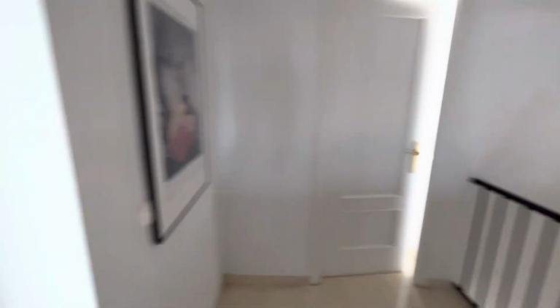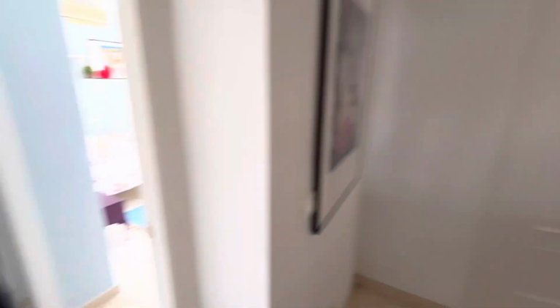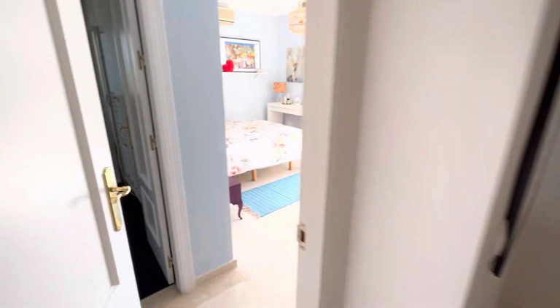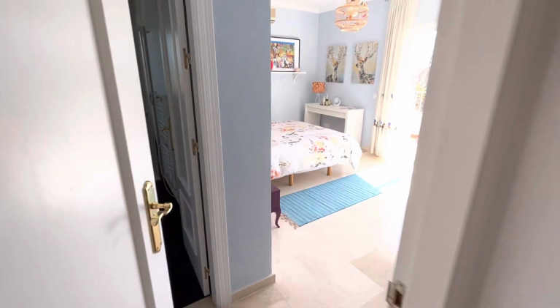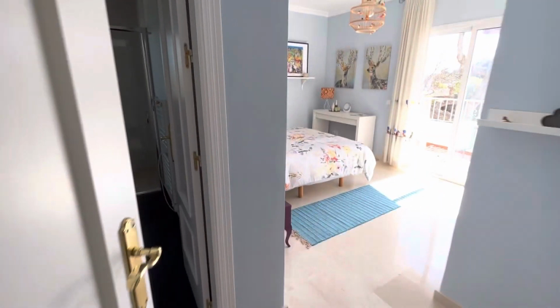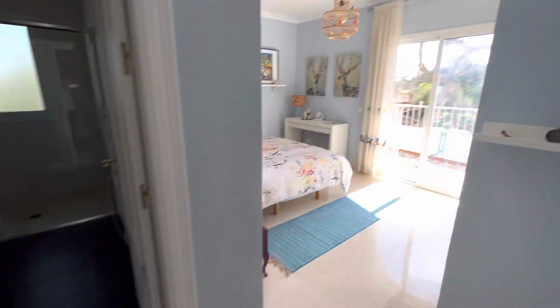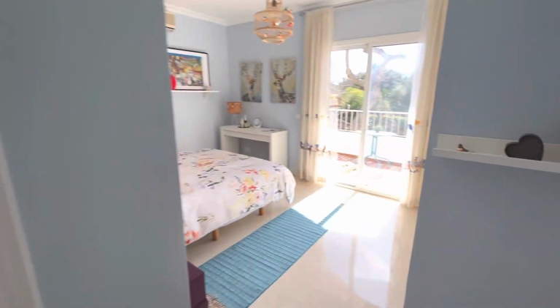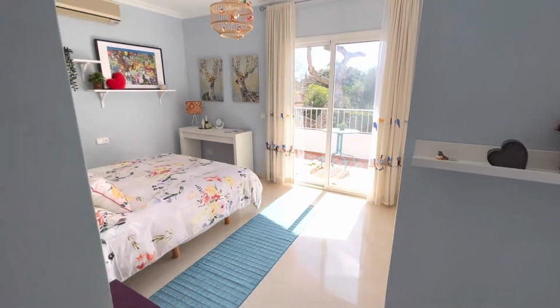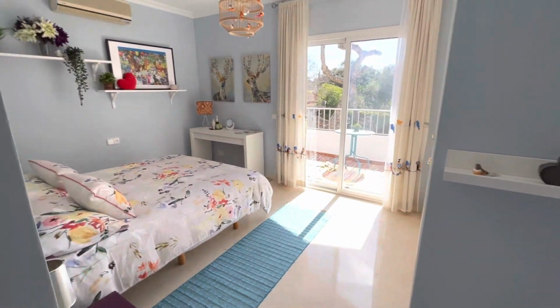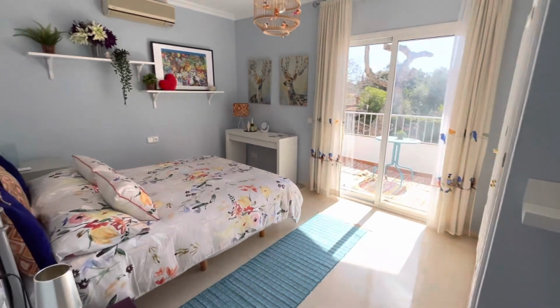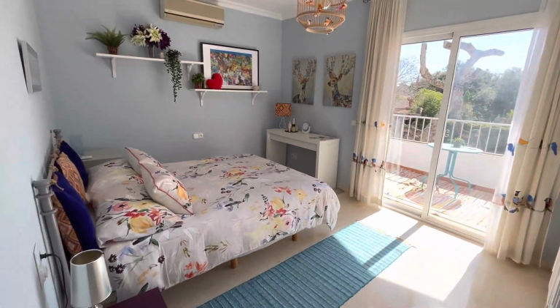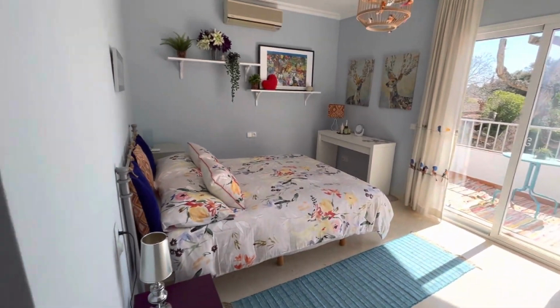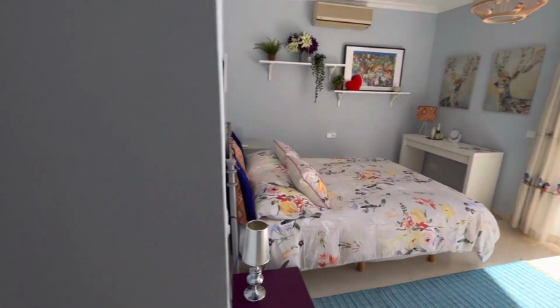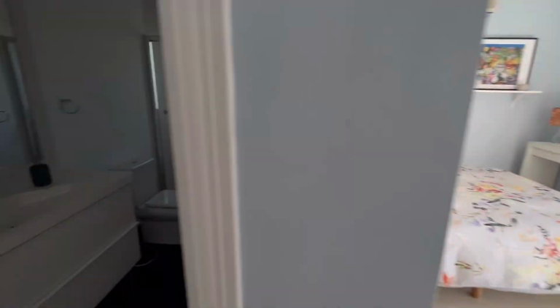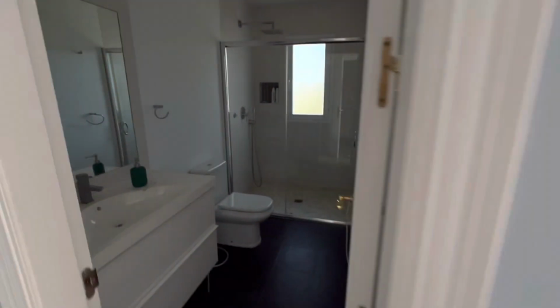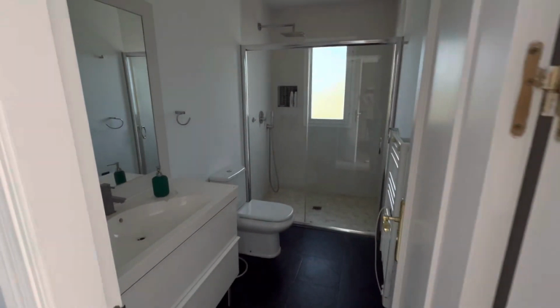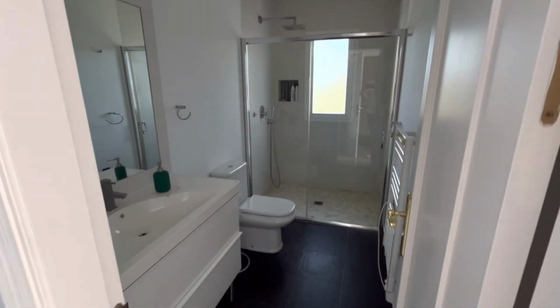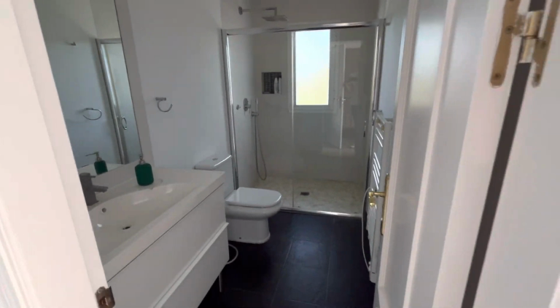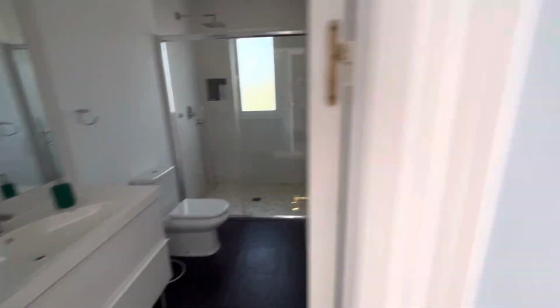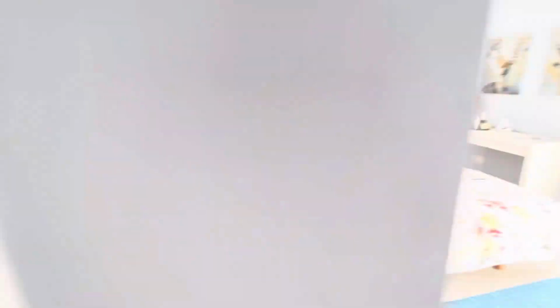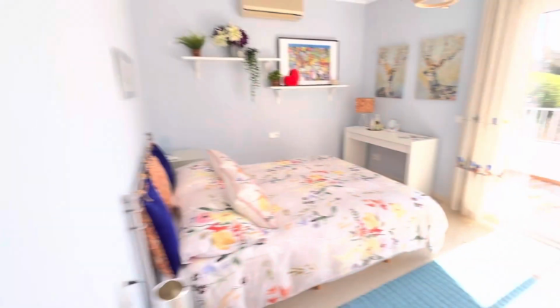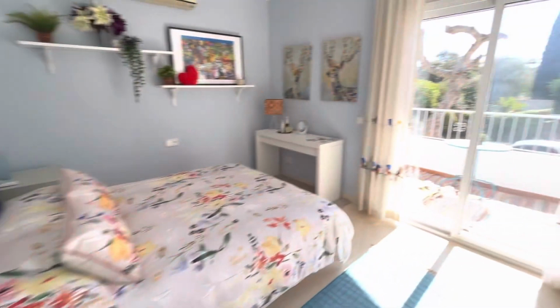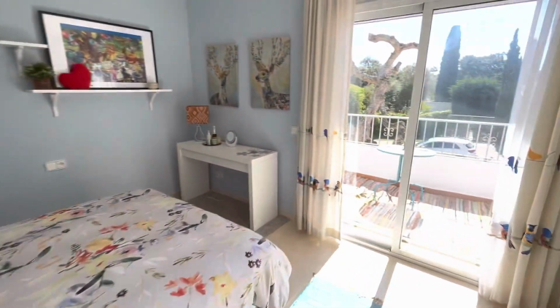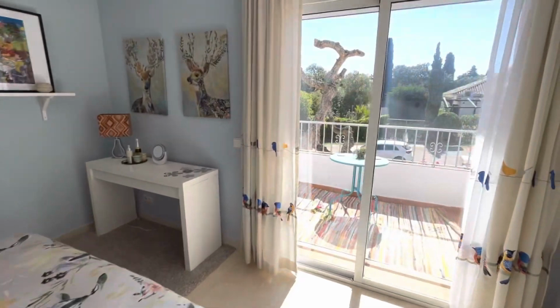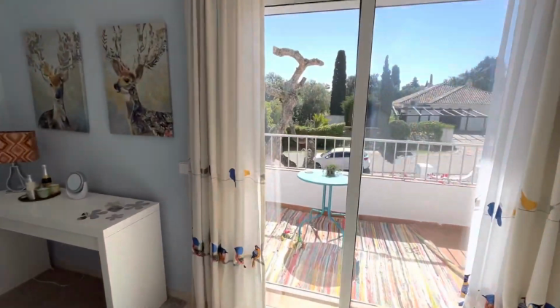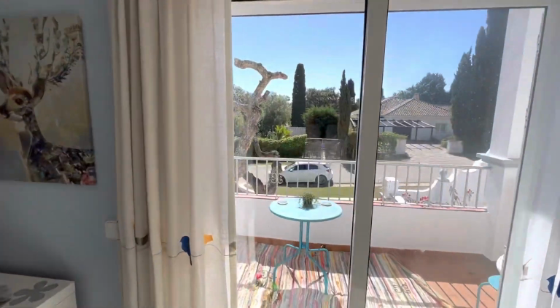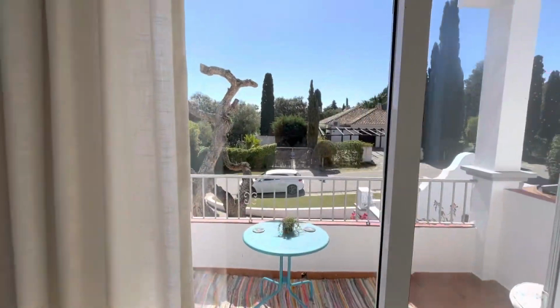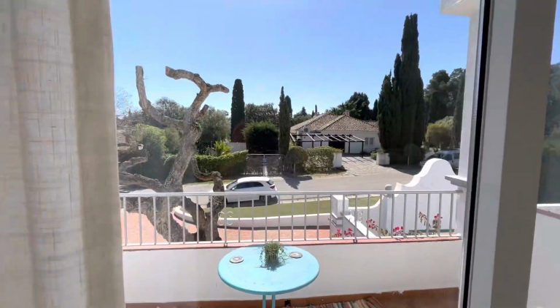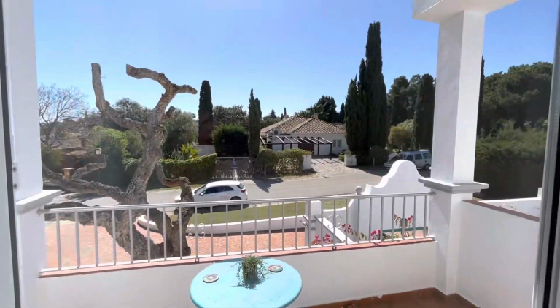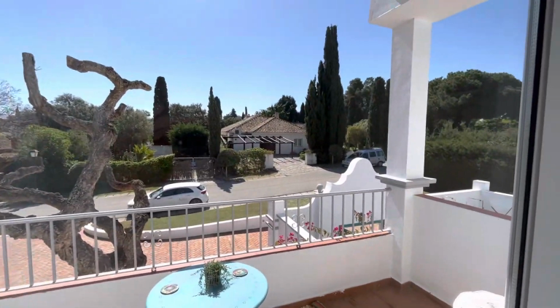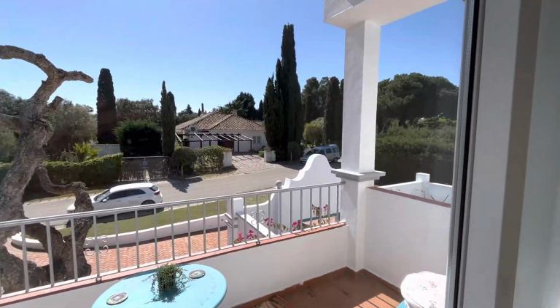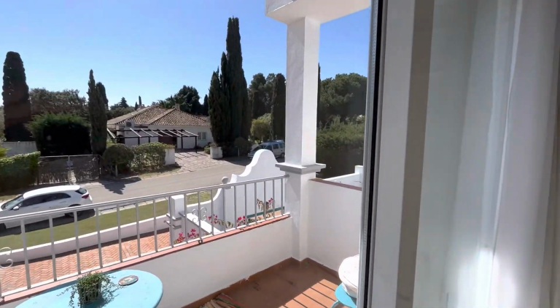Here's another bedroom. The balcony looks to the street — I mean, it's very quiet here, aside from that leaf blower. That's the view.